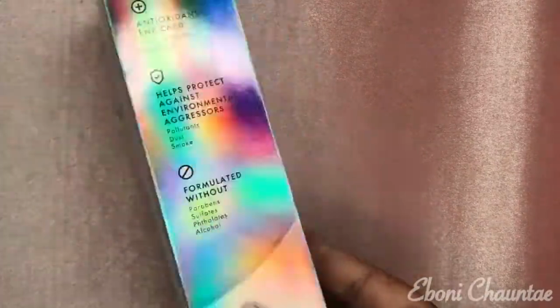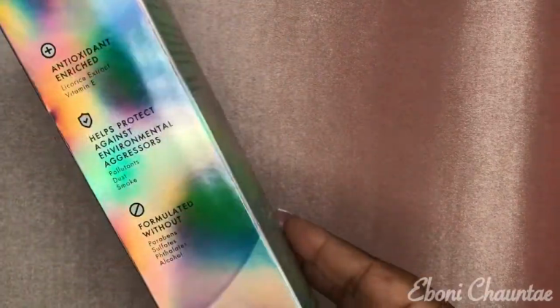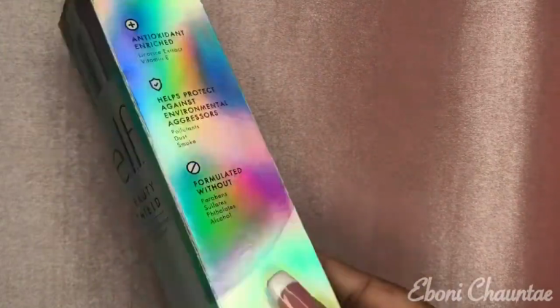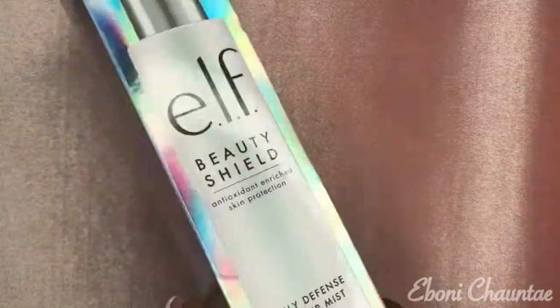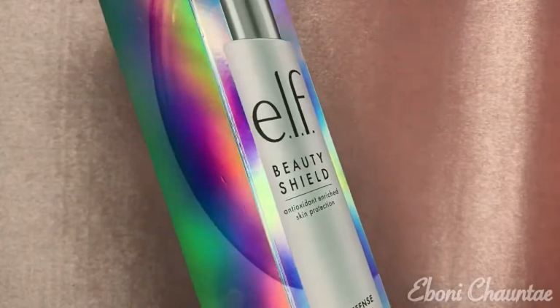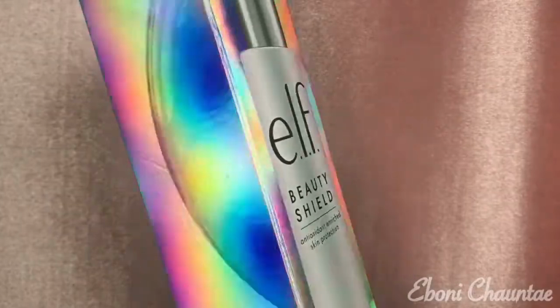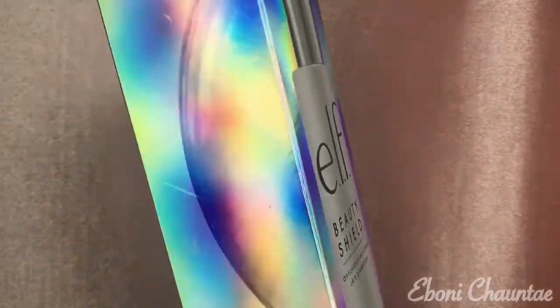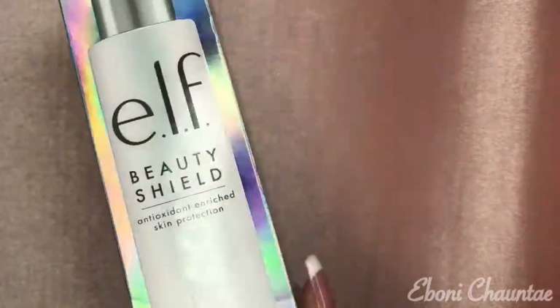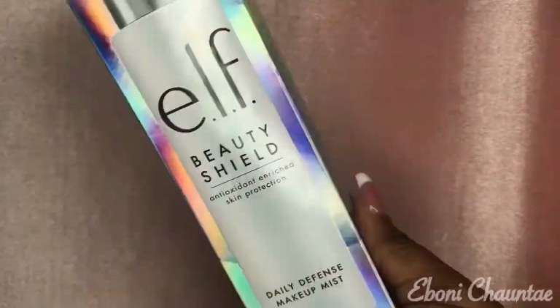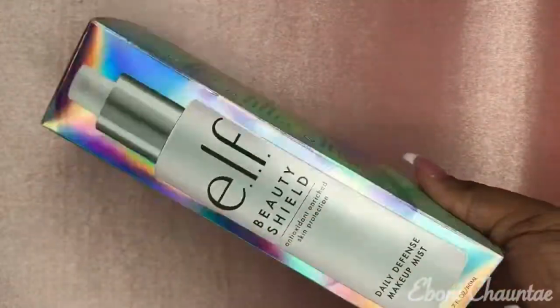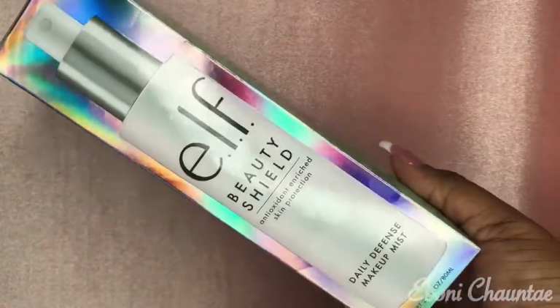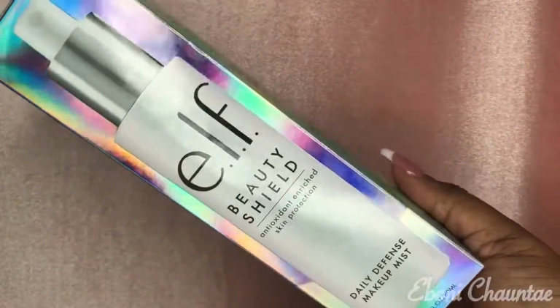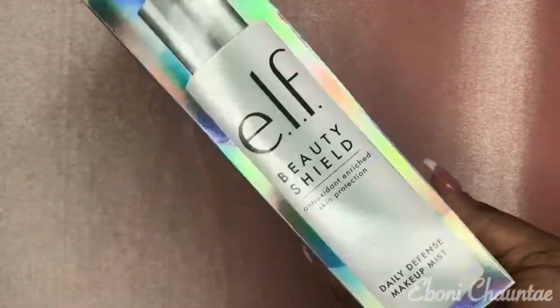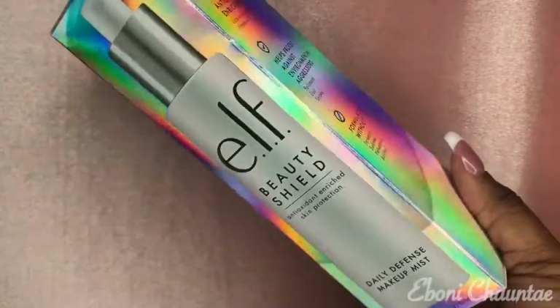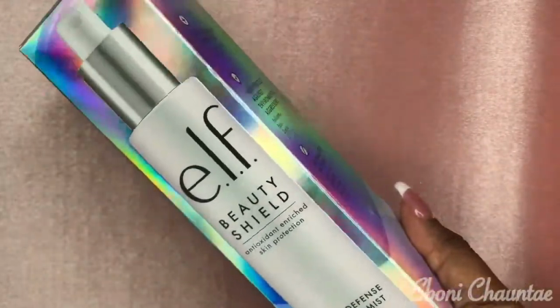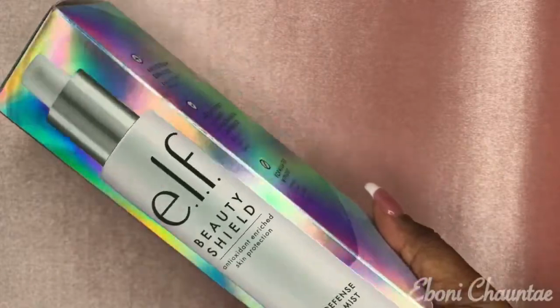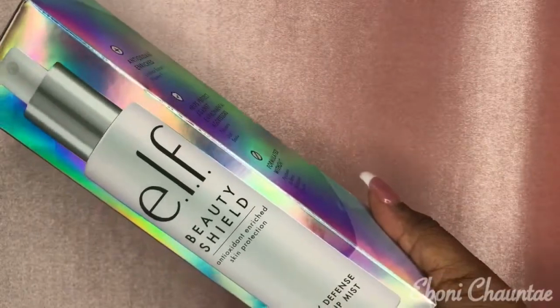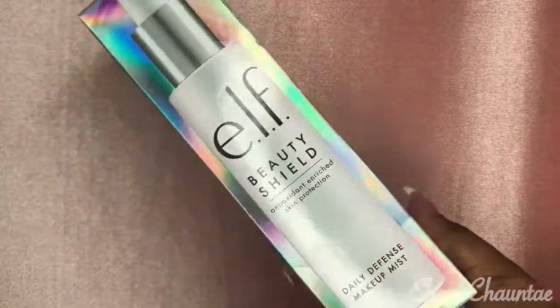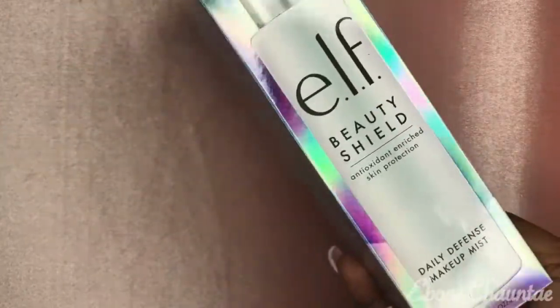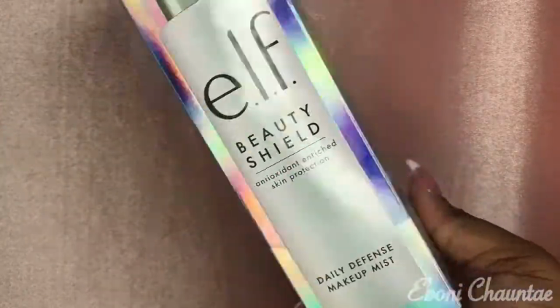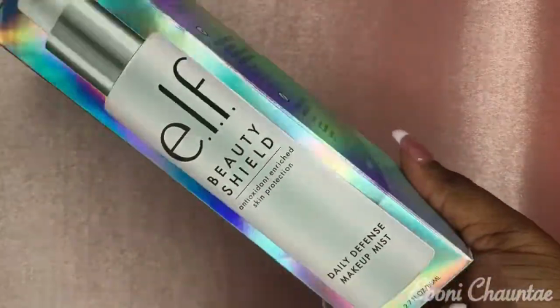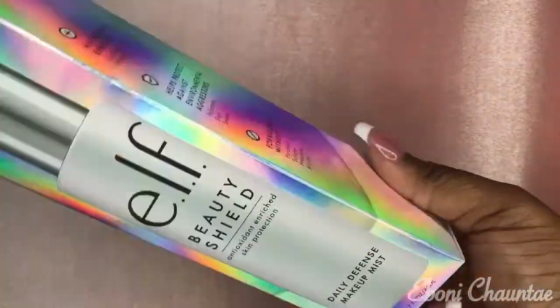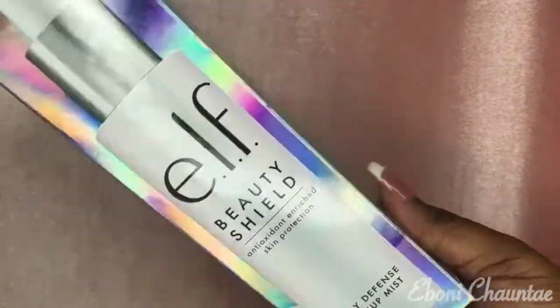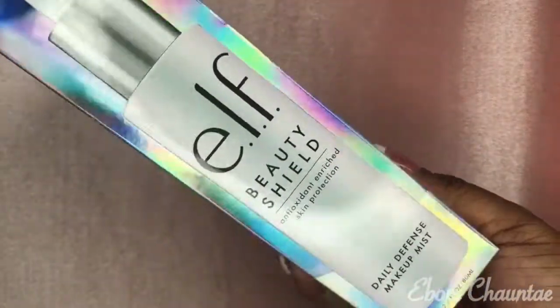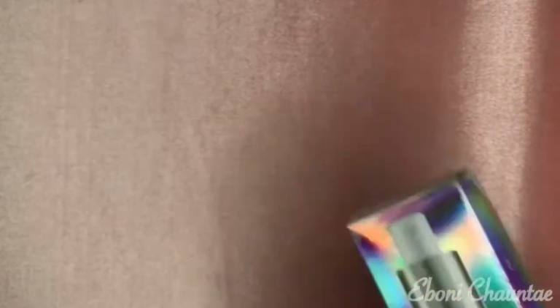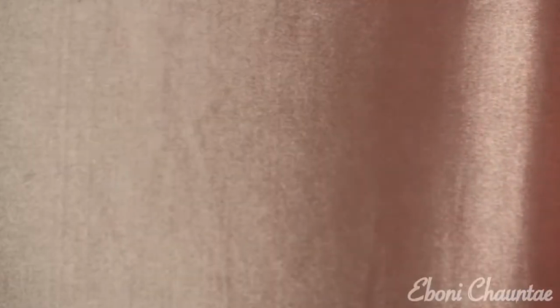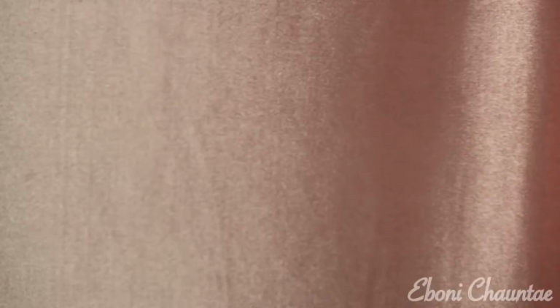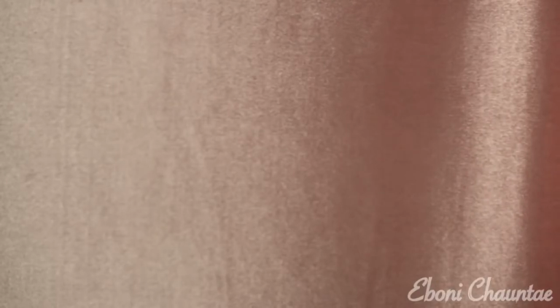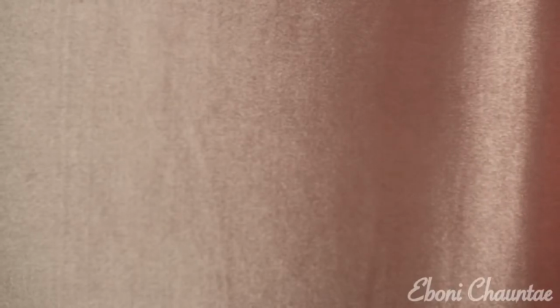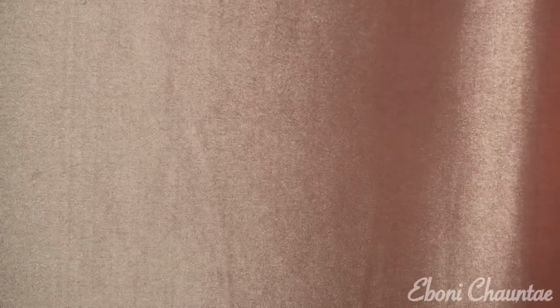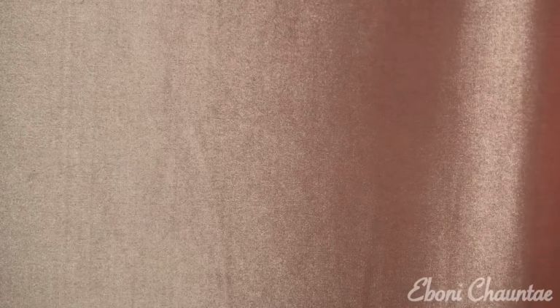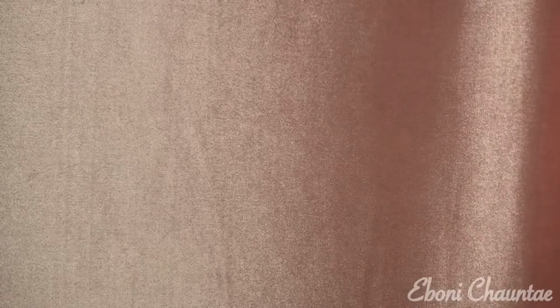The next thing I picked up is this ELF Beauty Shield Daily Defense Makeup Mist. I love this packaging — this box is beautiful. This was four dollars and I figured I need to up my face mist game.